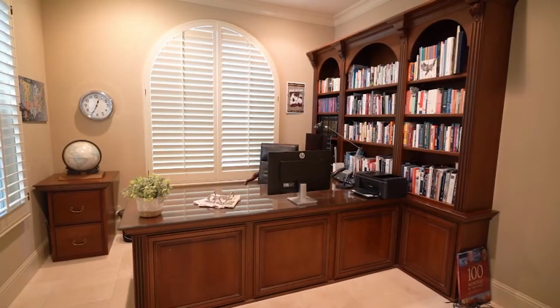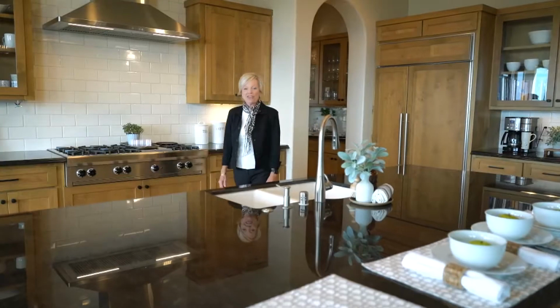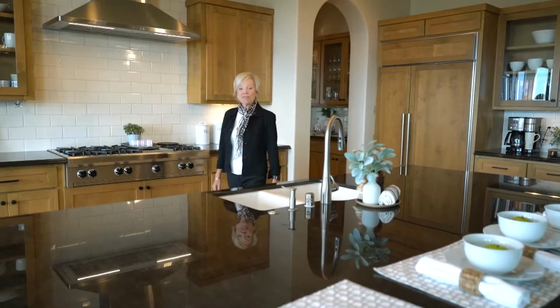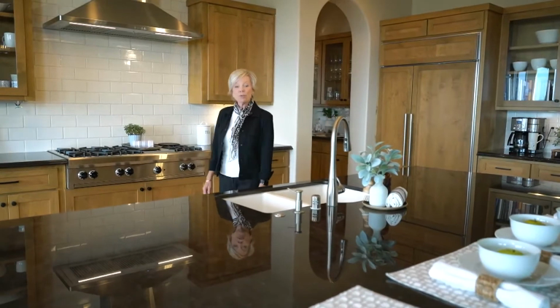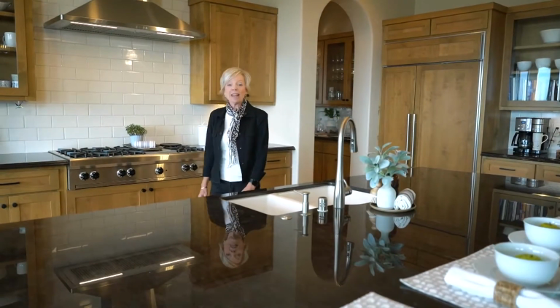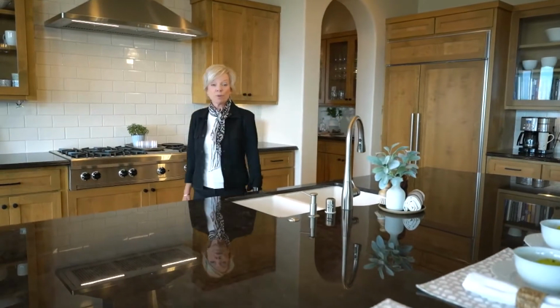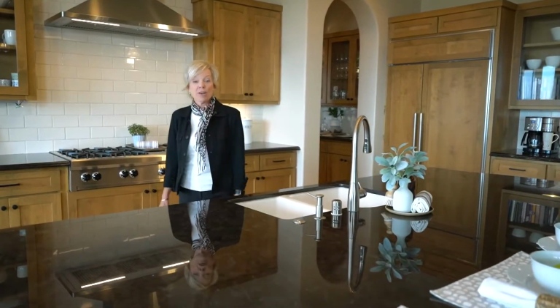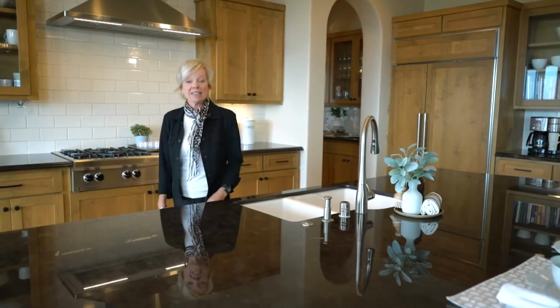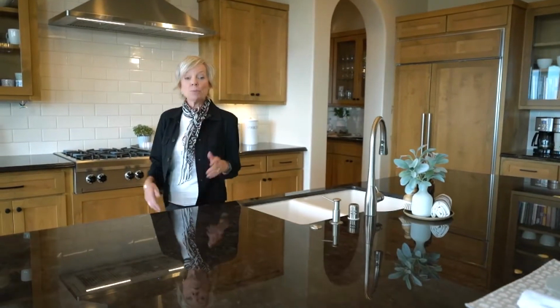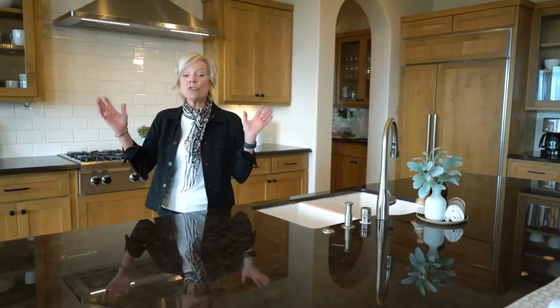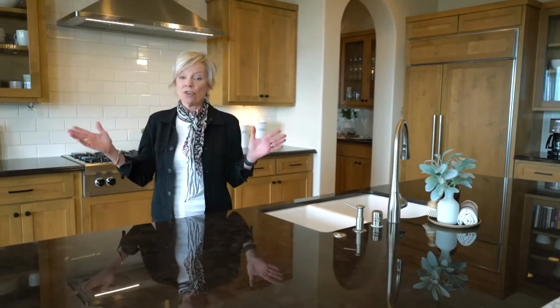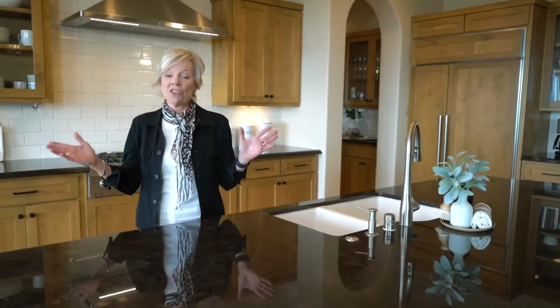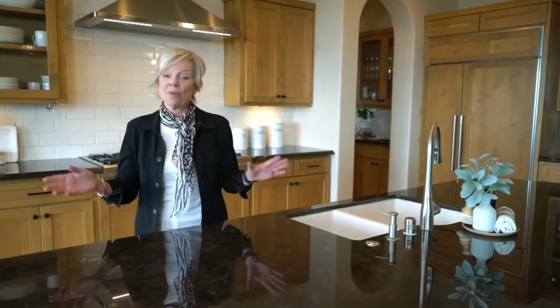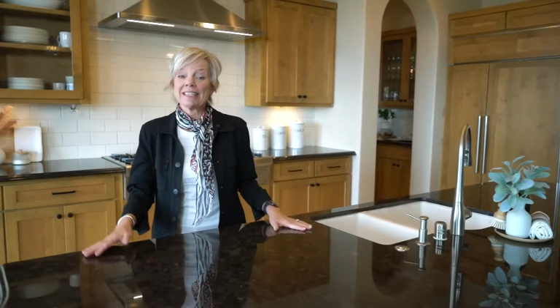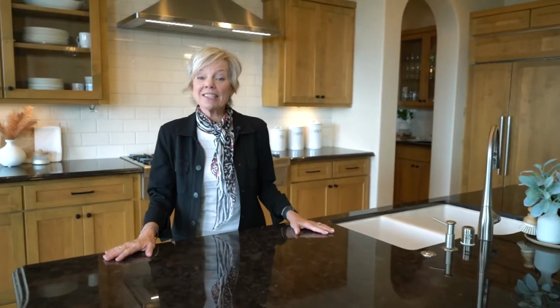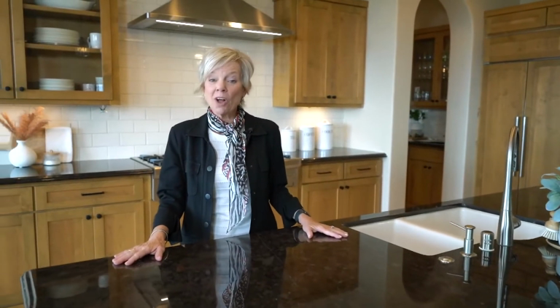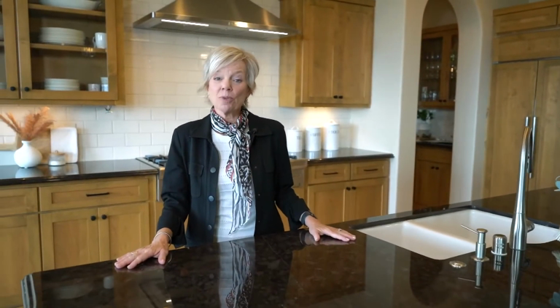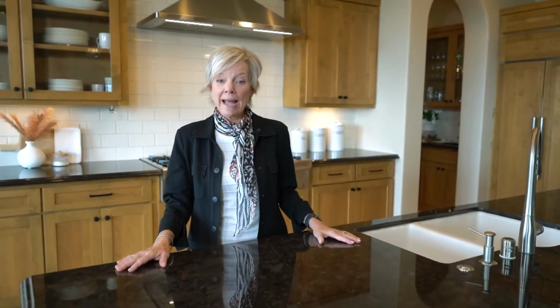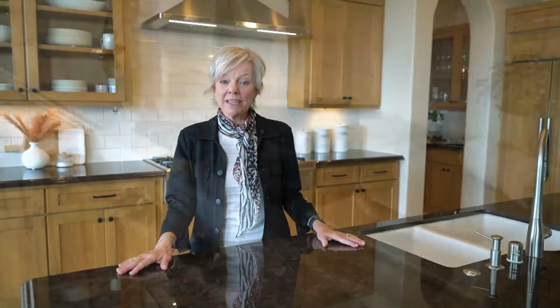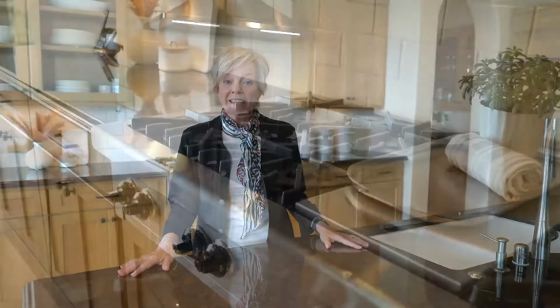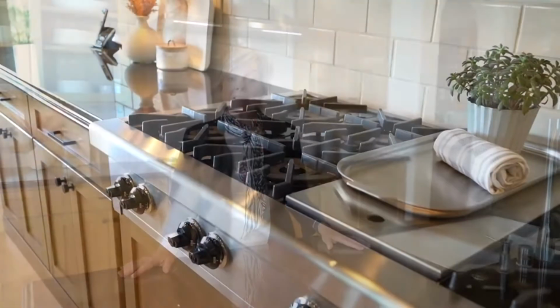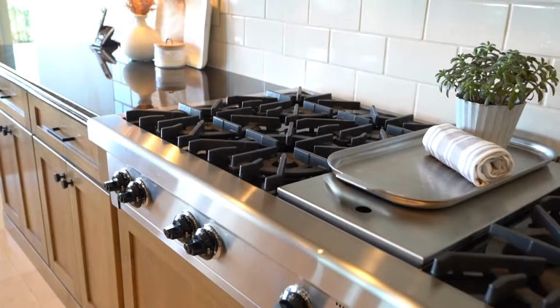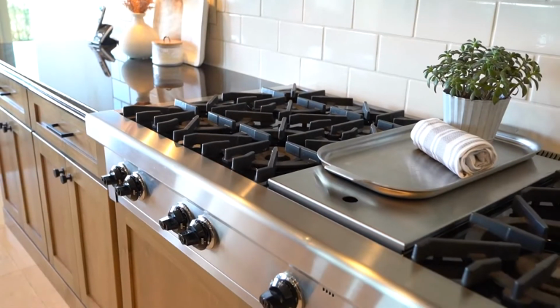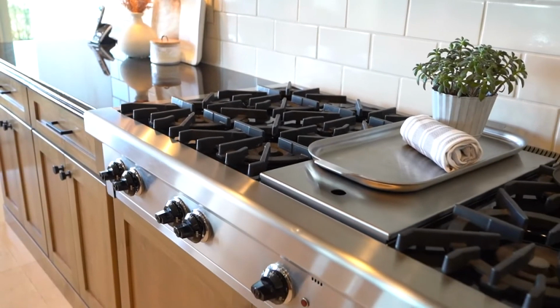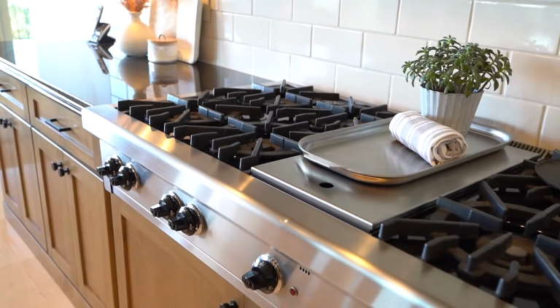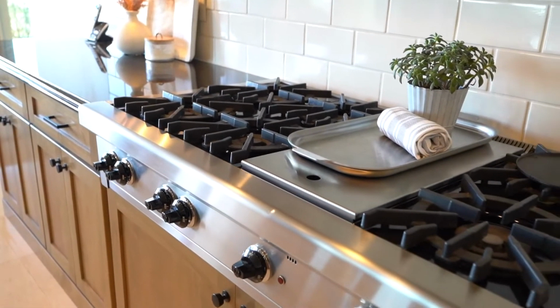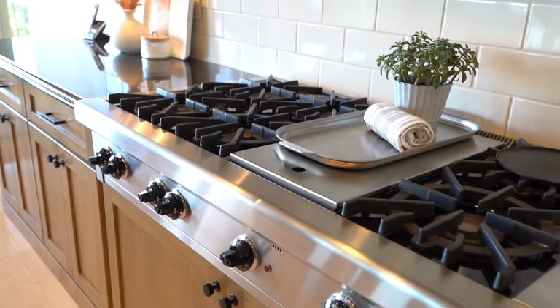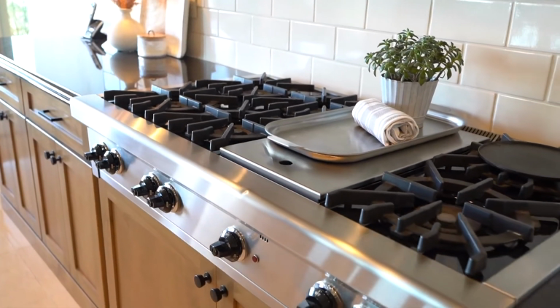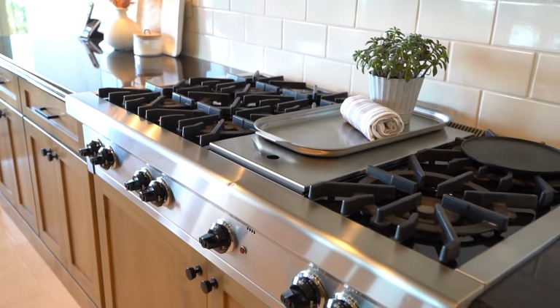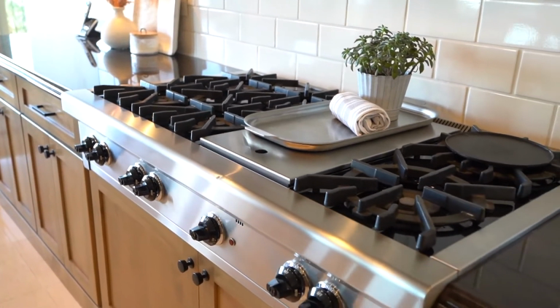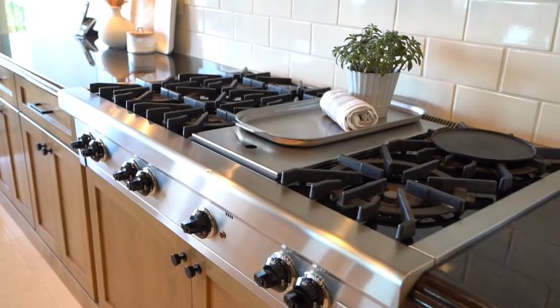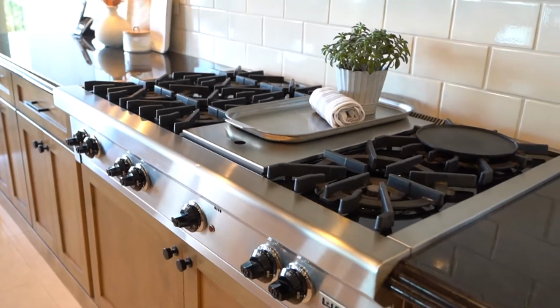The chef and you will love preparing meals in this beautiful kitchen with its custom Alderwood cabinets, Sub-Zero and Wolf appliances. You'll have everything you need.